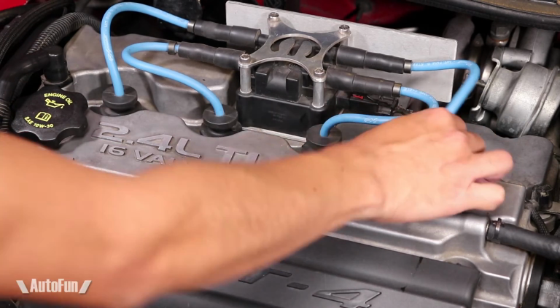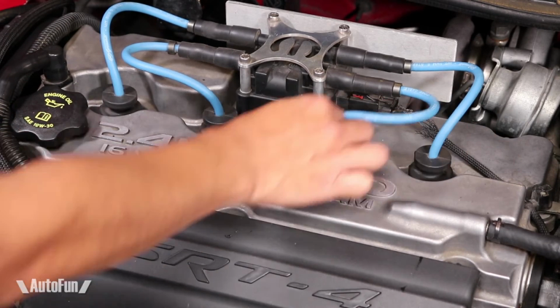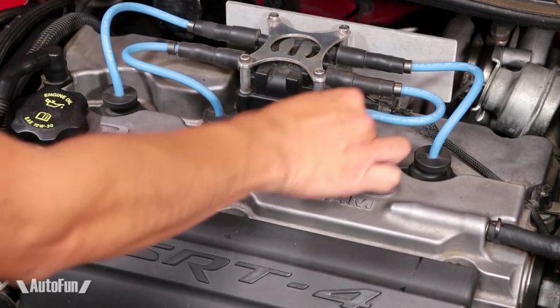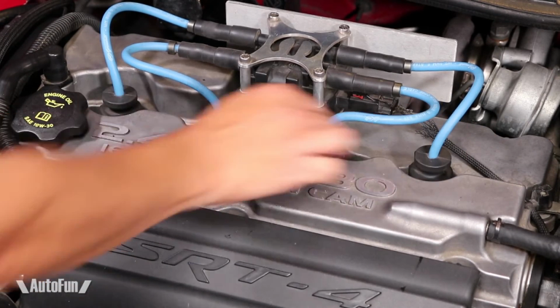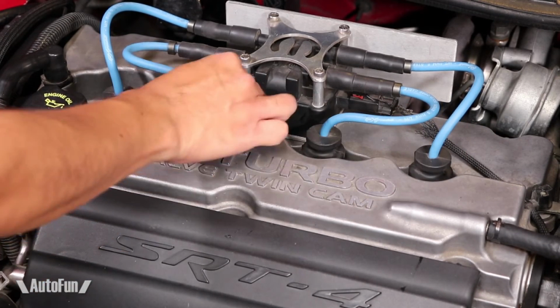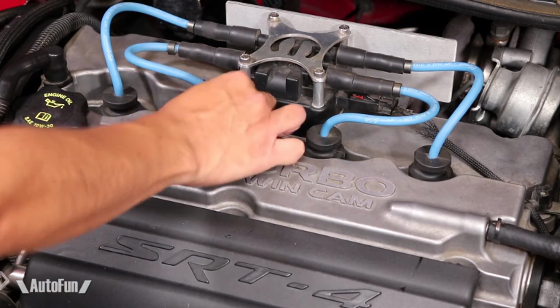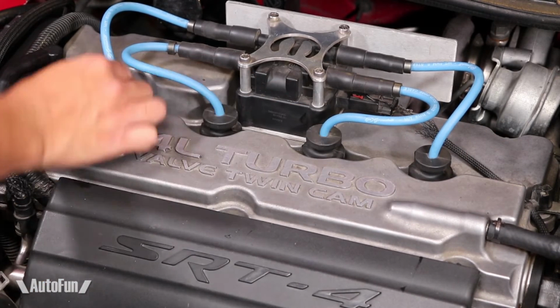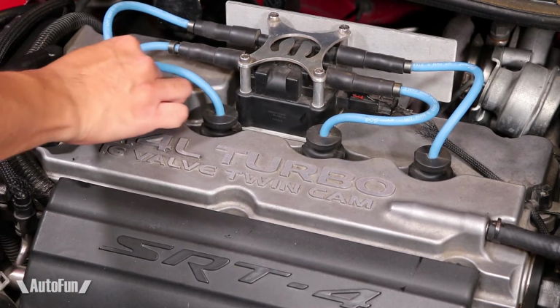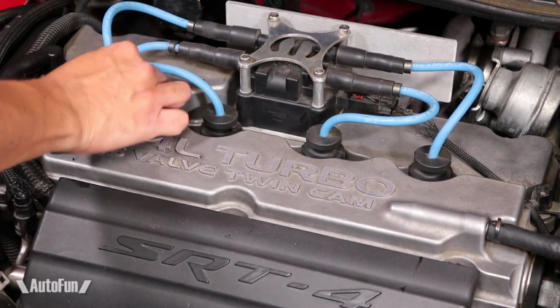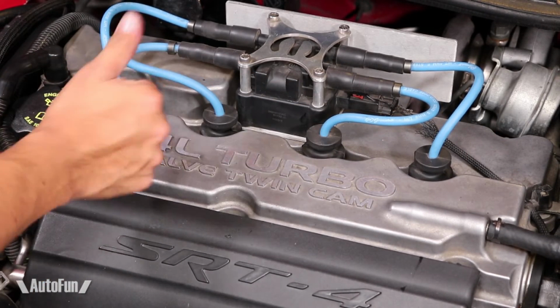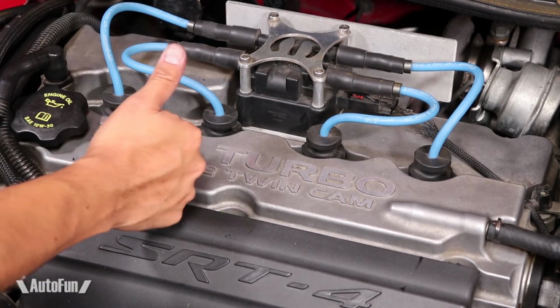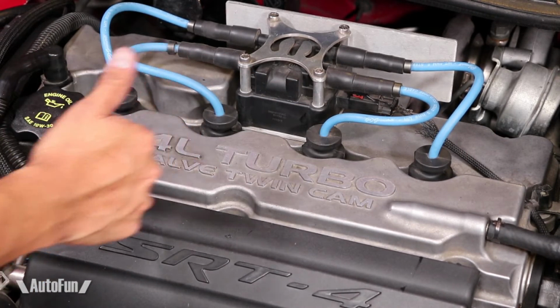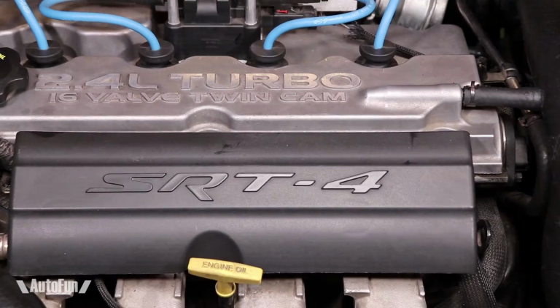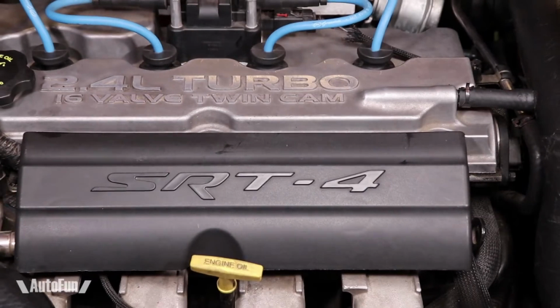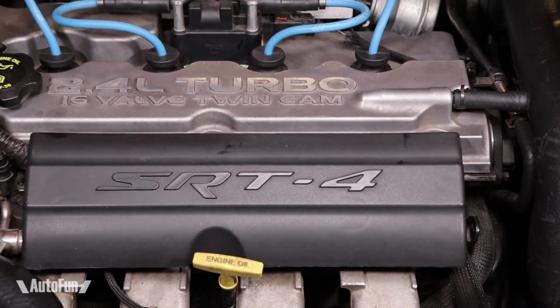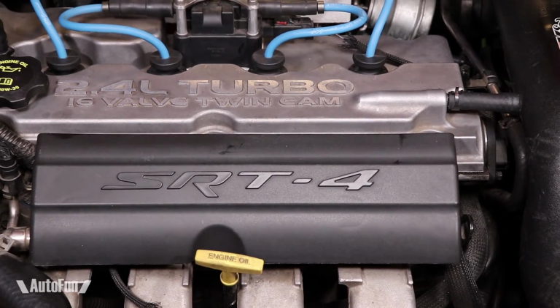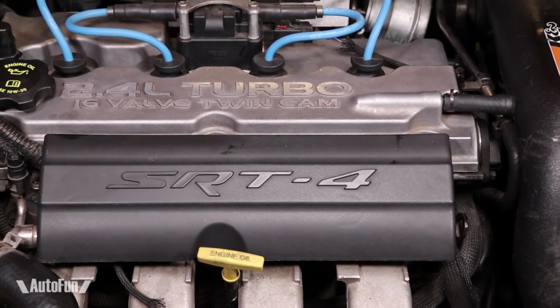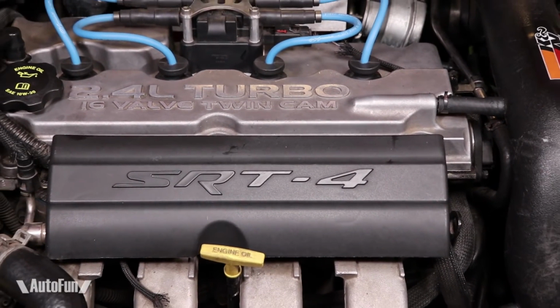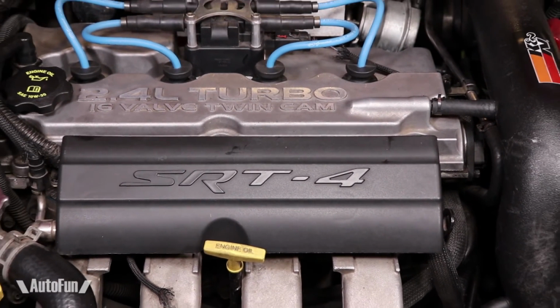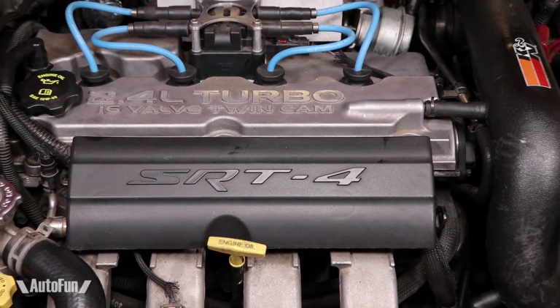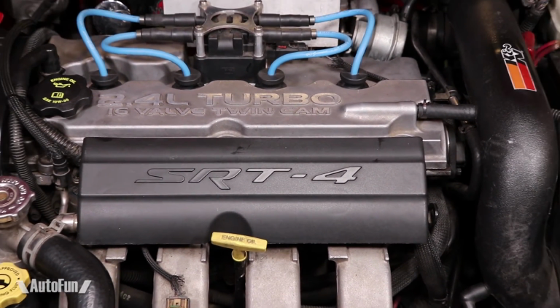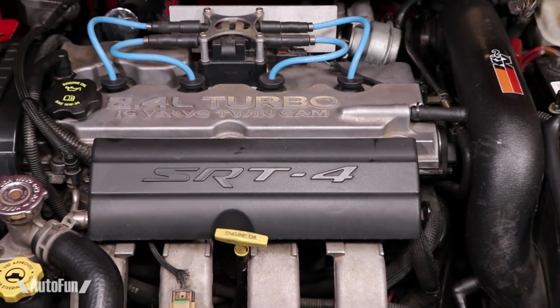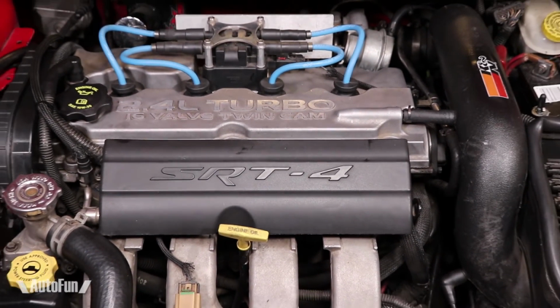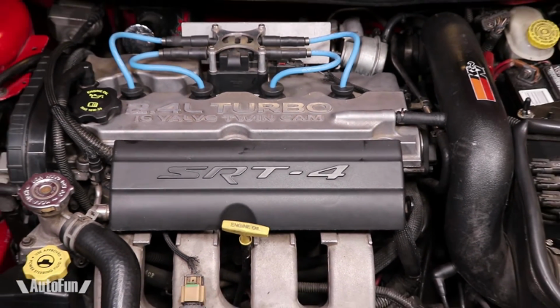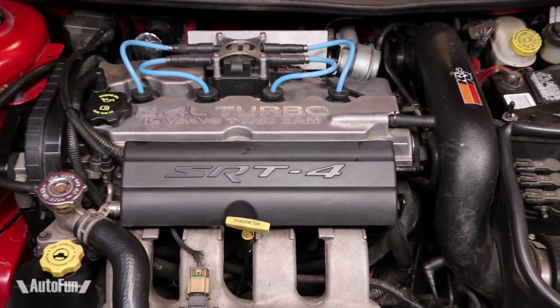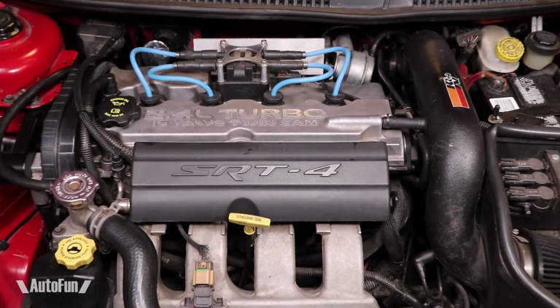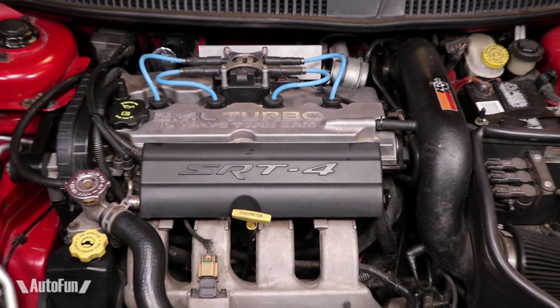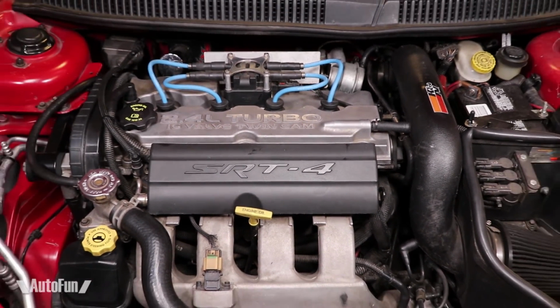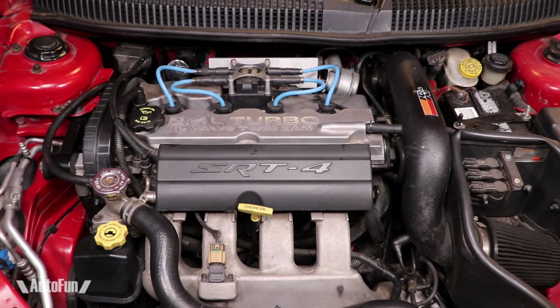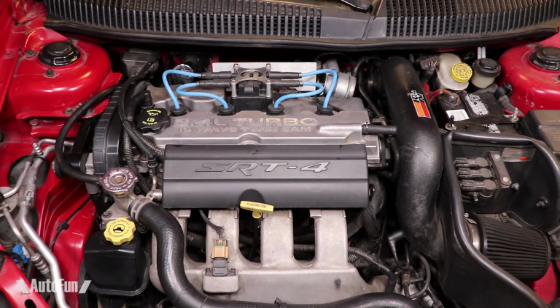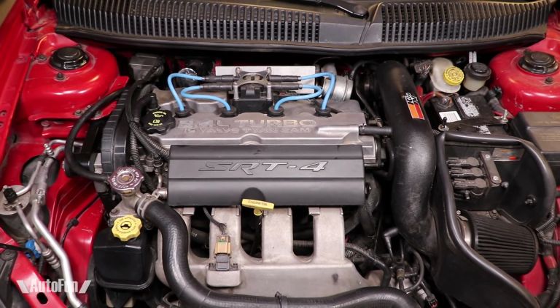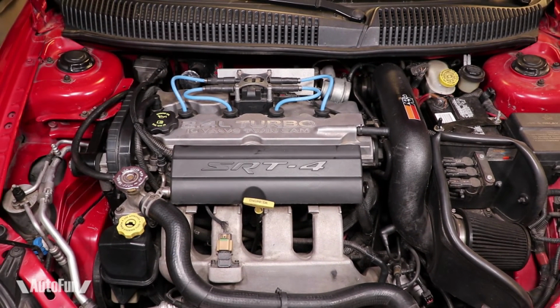Let me know in the comments what your favorite spark plug is. I've got more SRT4 videos coming up so be sure to subscribe, like the video, and share it with your other SRT4 buddies, and we'll see you guys on the next one.